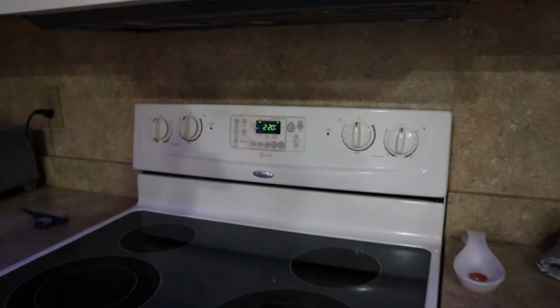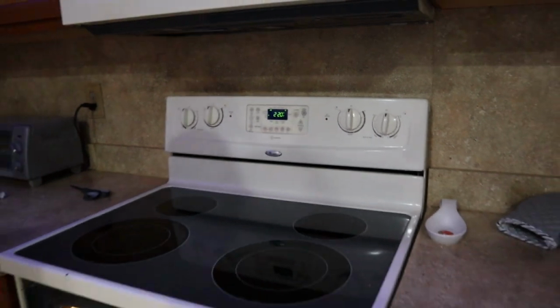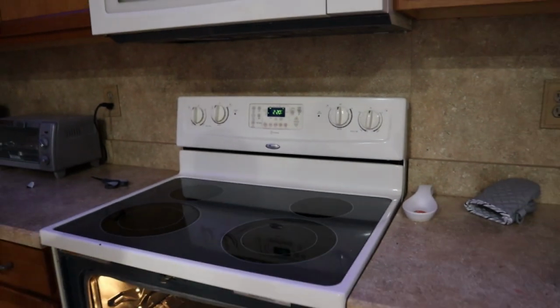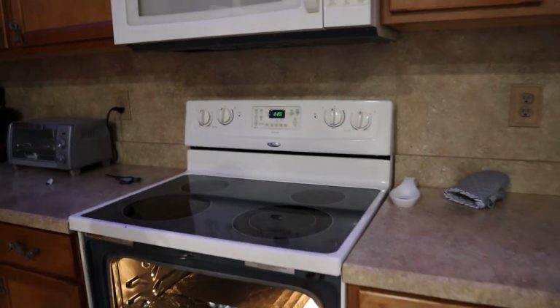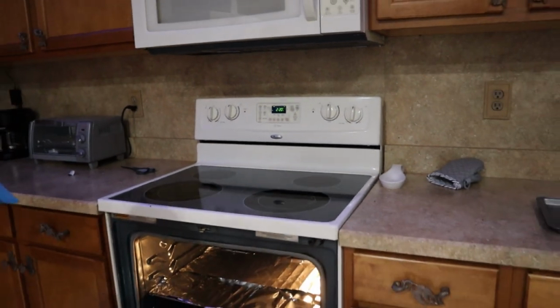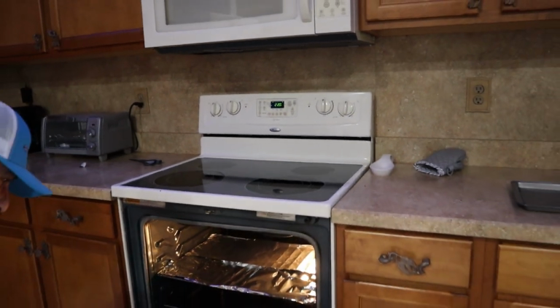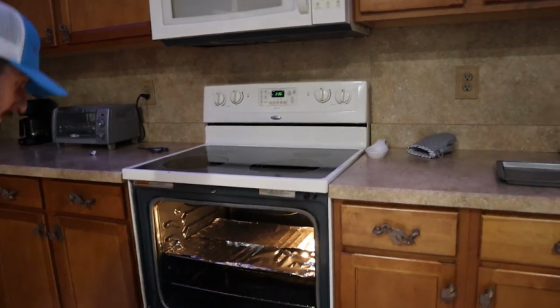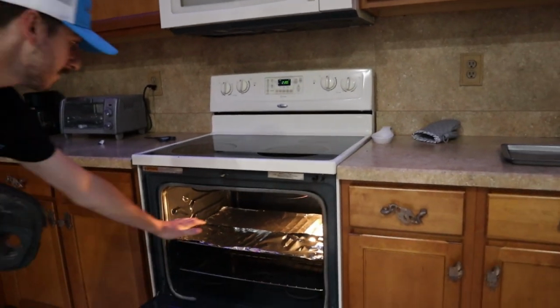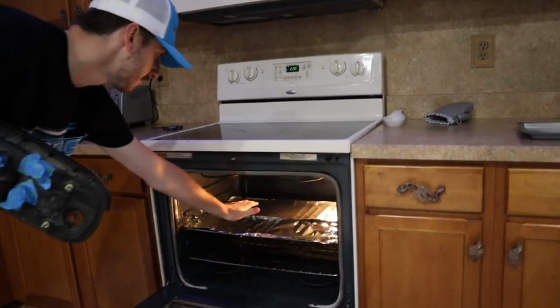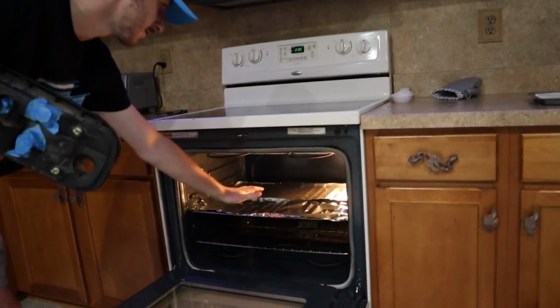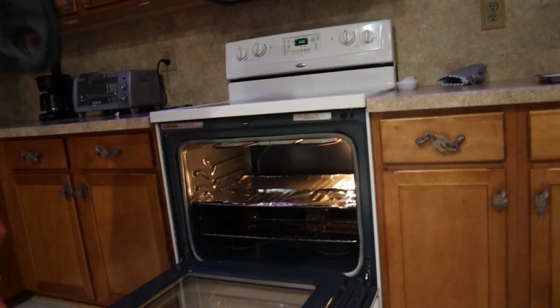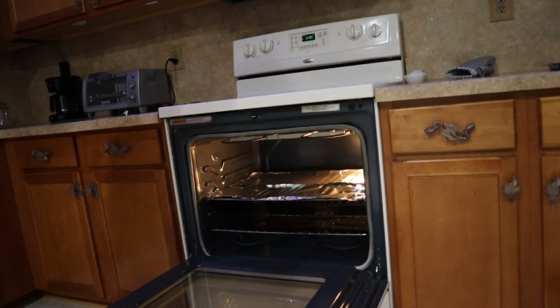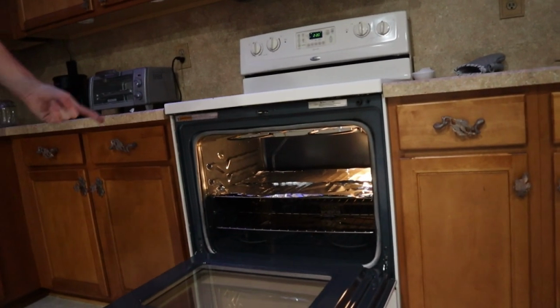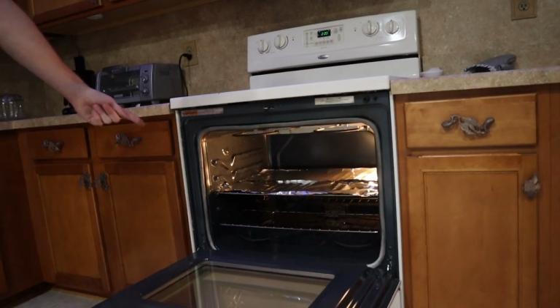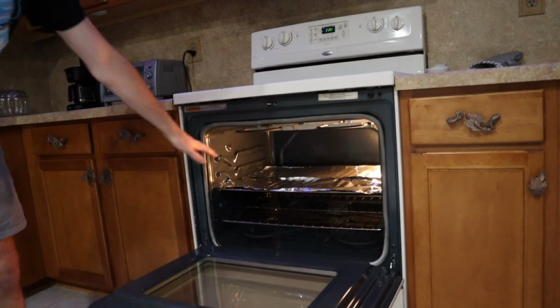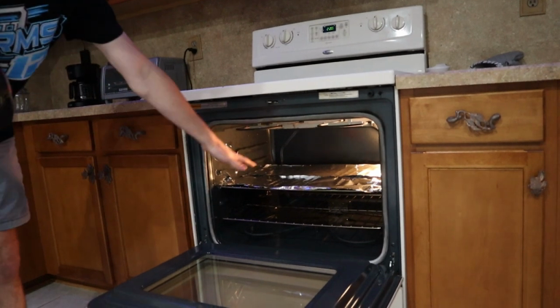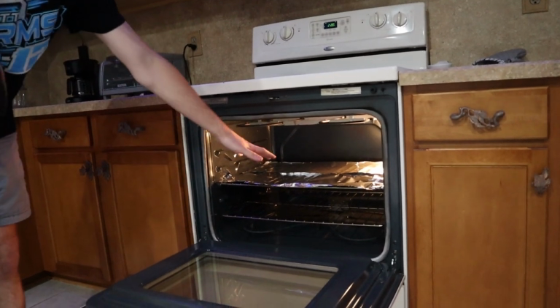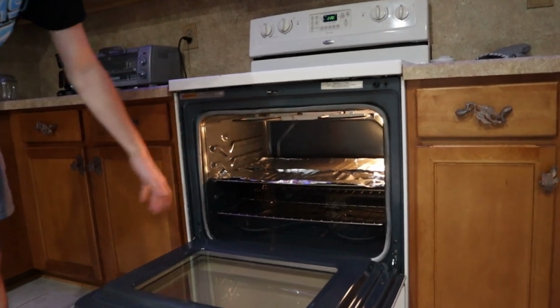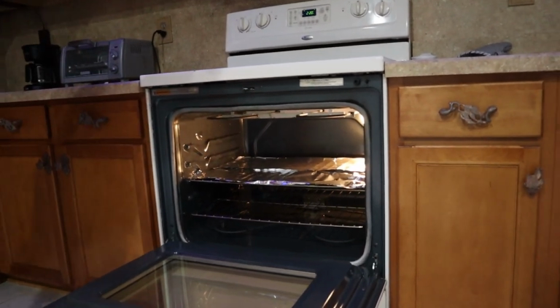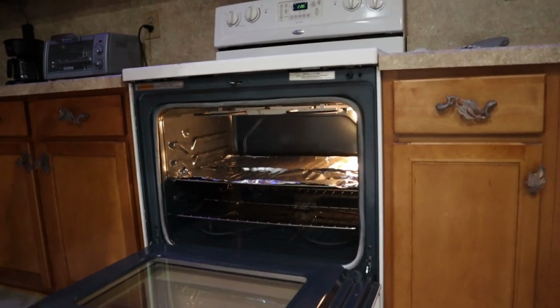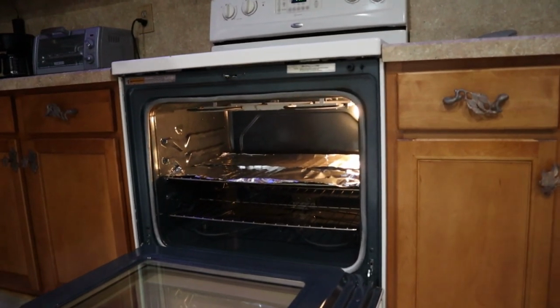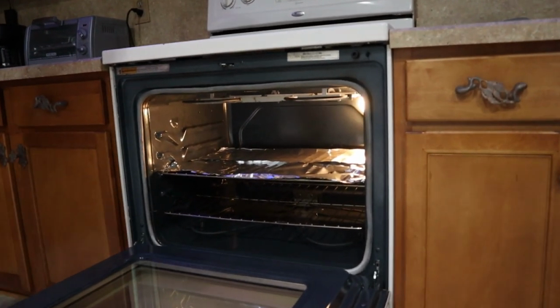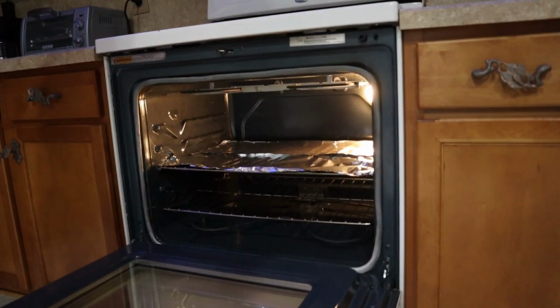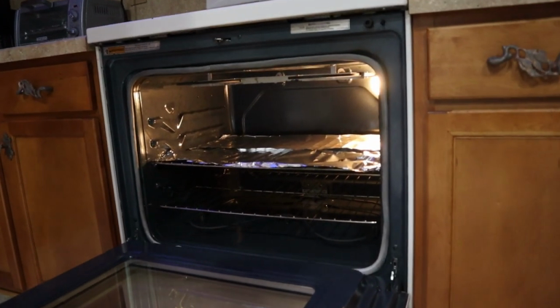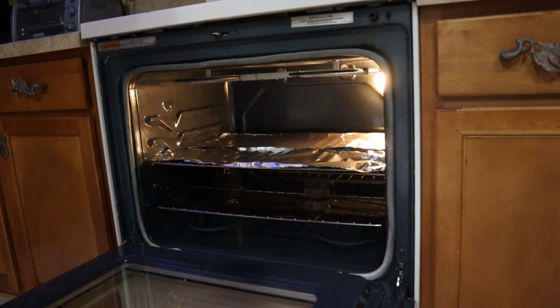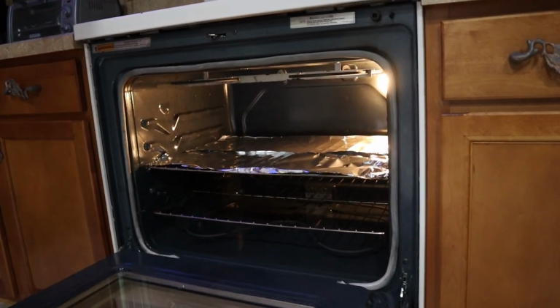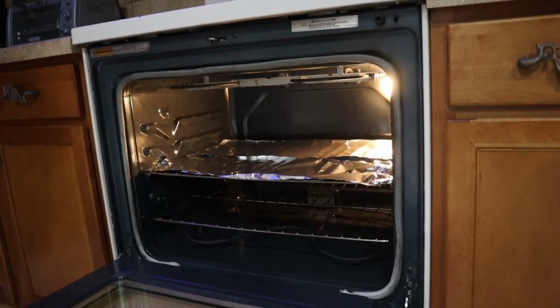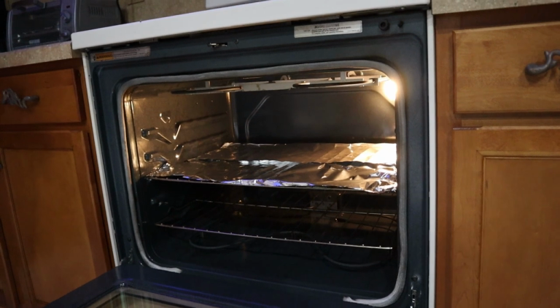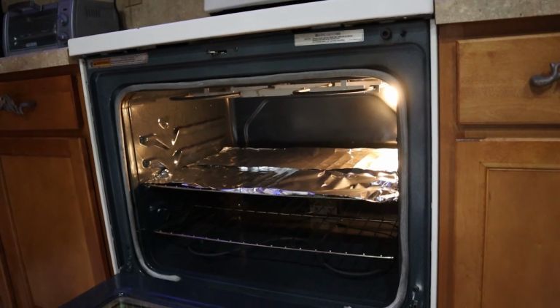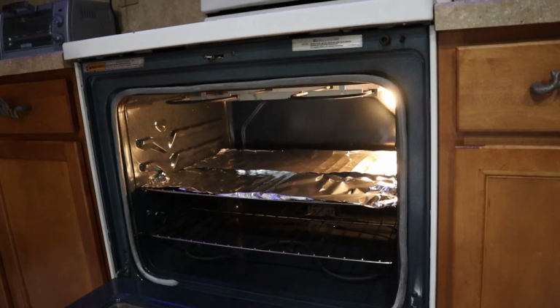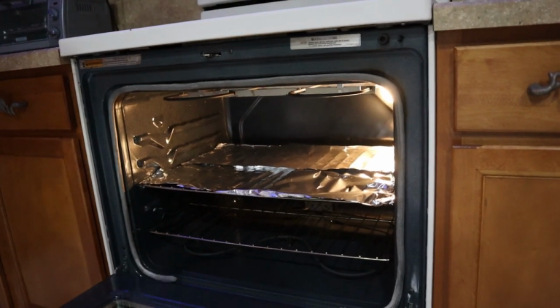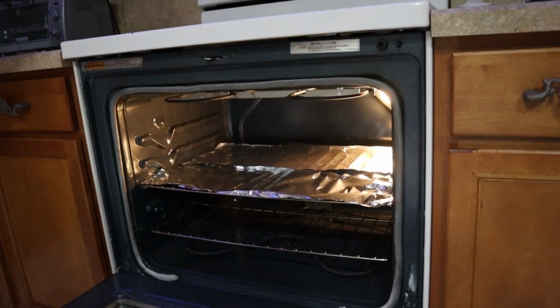You want to set your oven to 220 degrees and hit start. Wait for it to preheat — I already had it preheating so it should be good. Go ahead and open up the oven. Pretty warm in there. You want to cover up the grill part, or the skiddy part, with tinfoil so that you don't burn lines into the tail end.